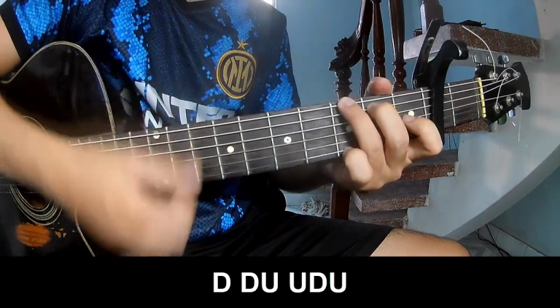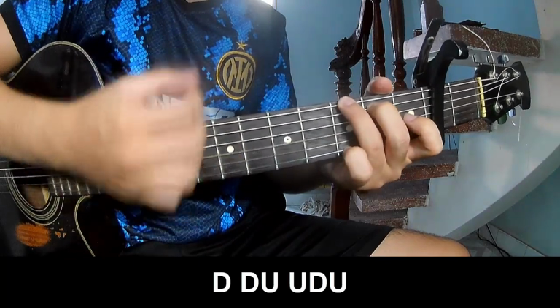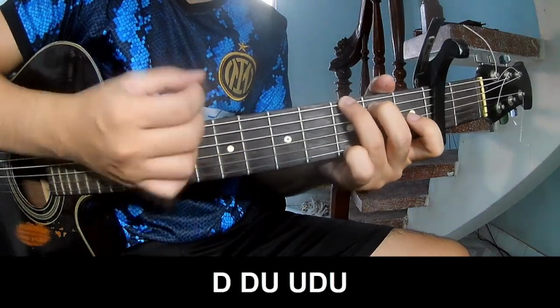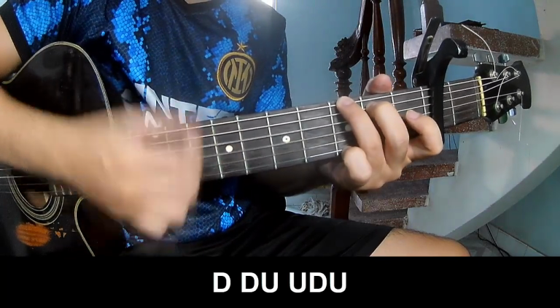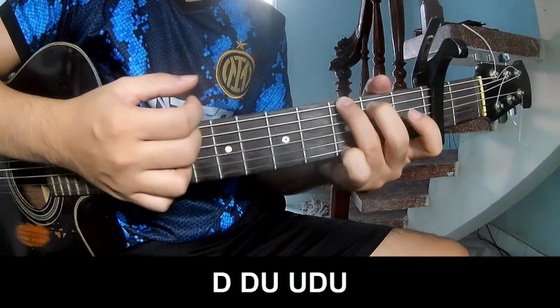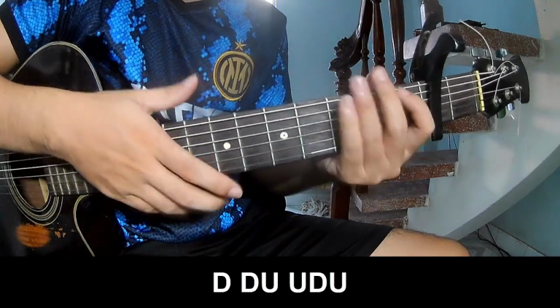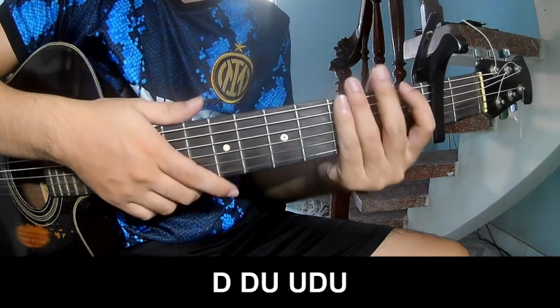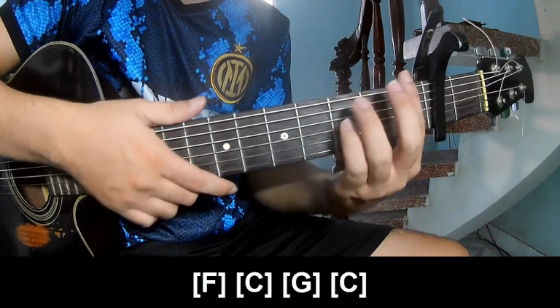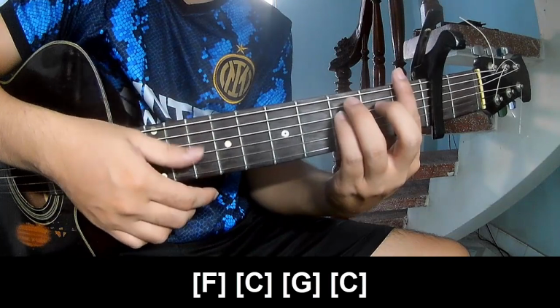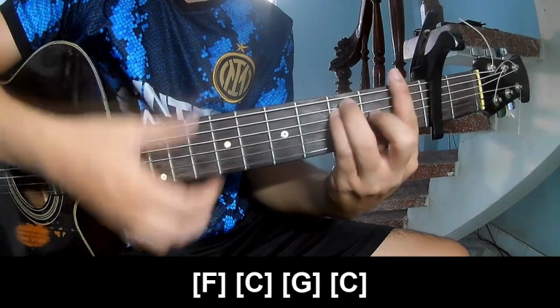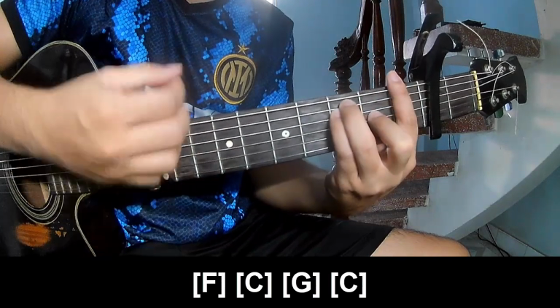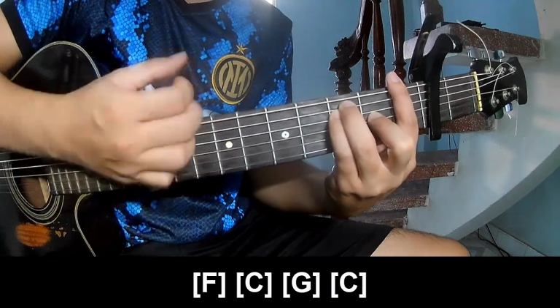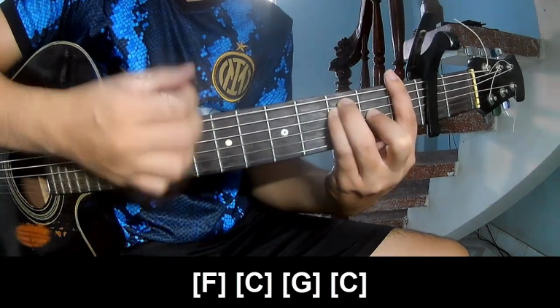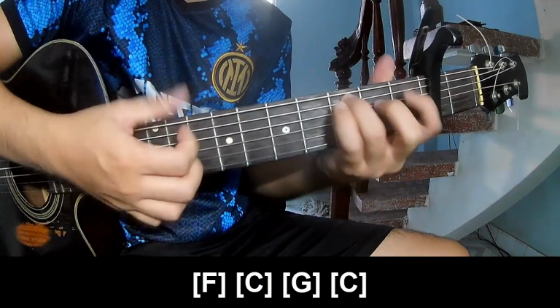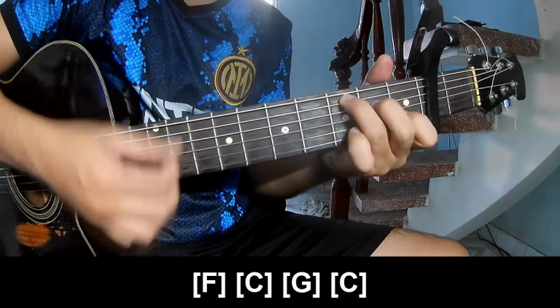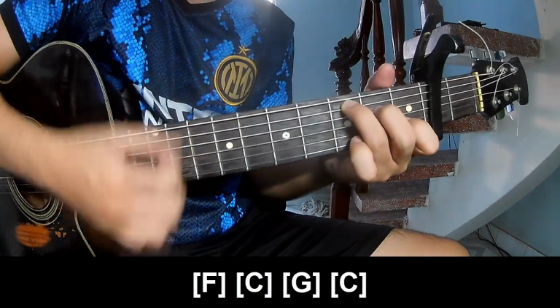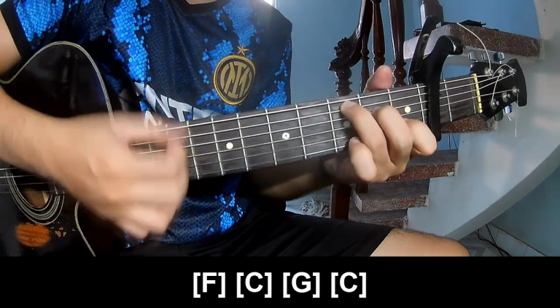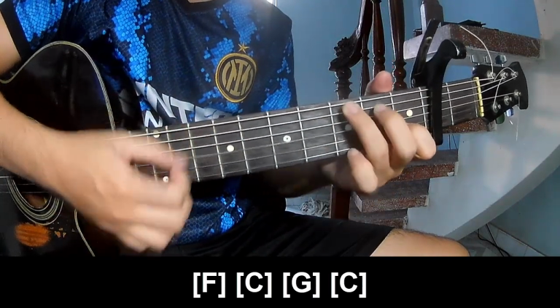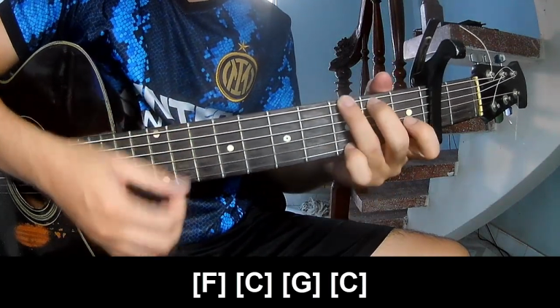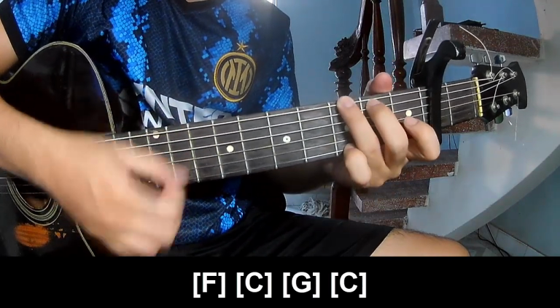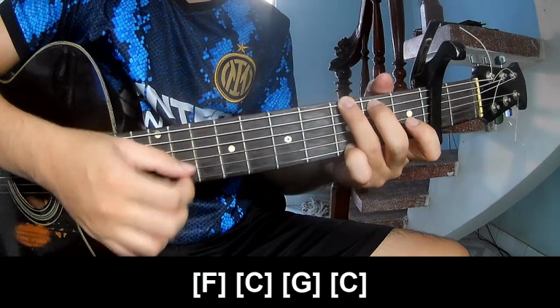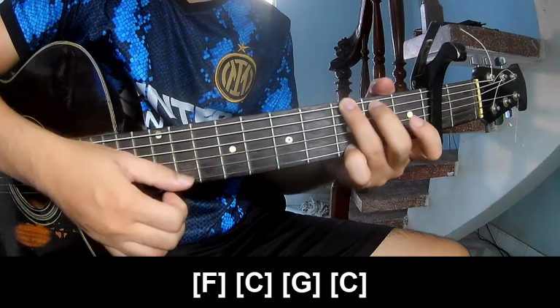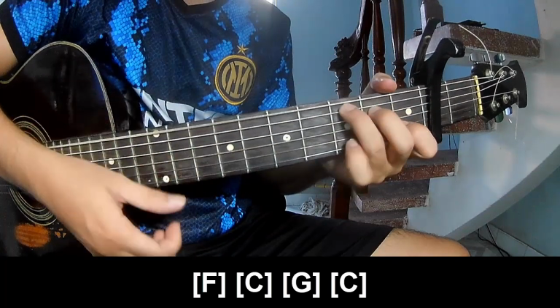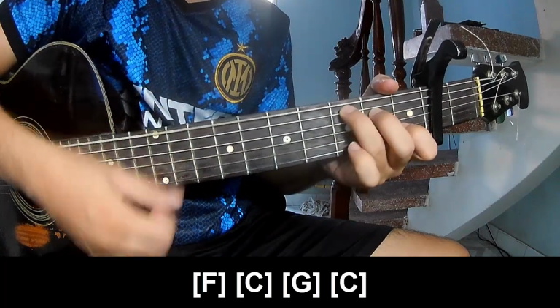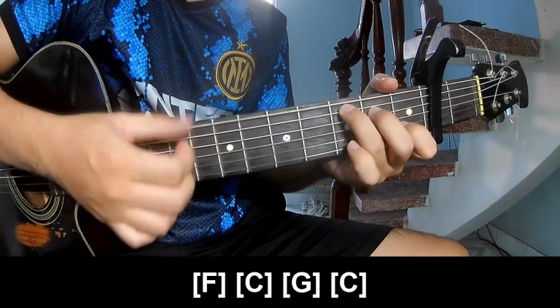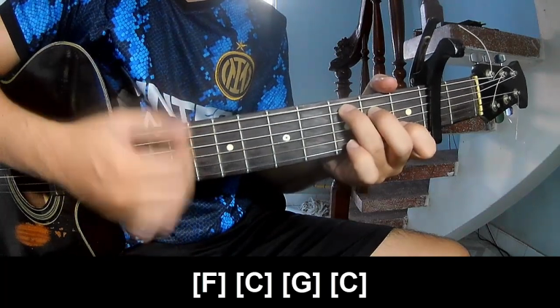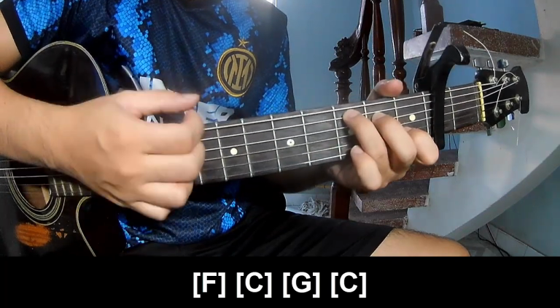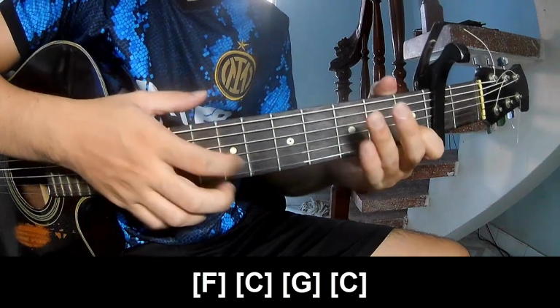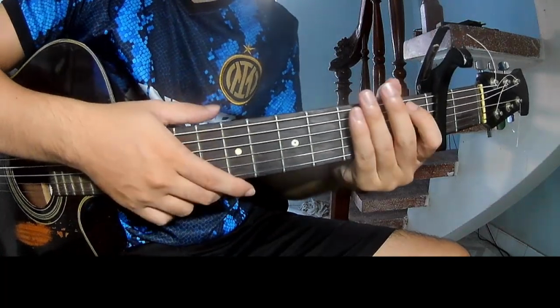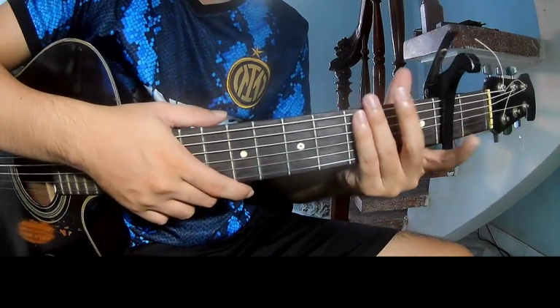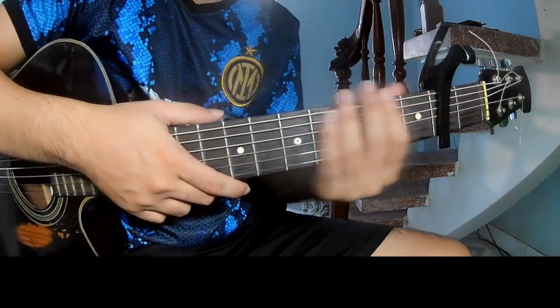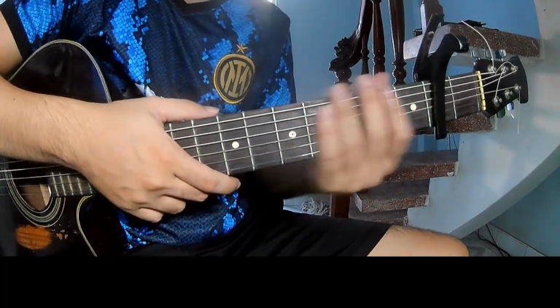You play along with F, C, G, and C. You hit the strumming in the same way for the rest.